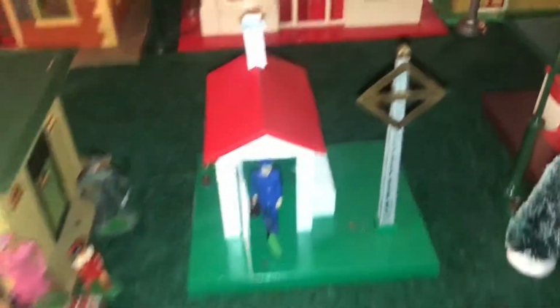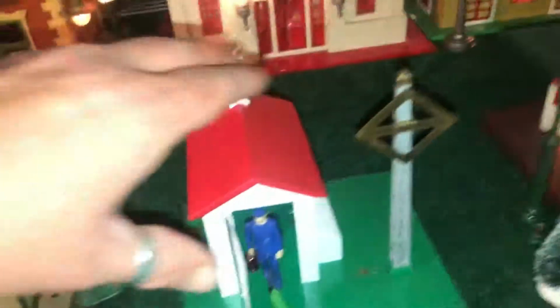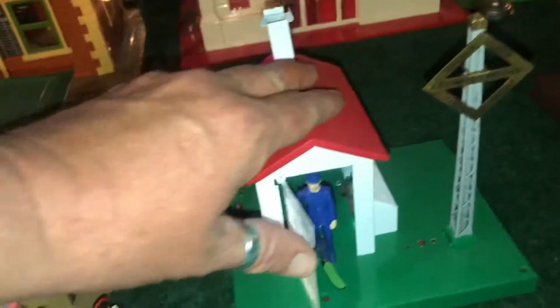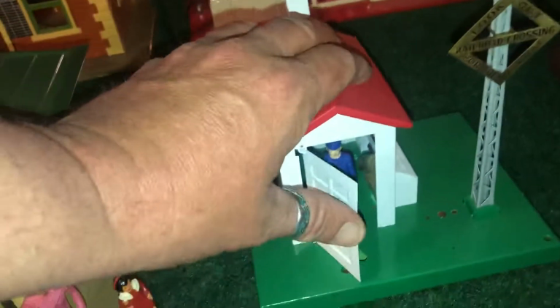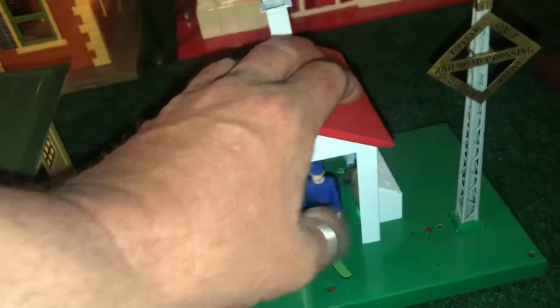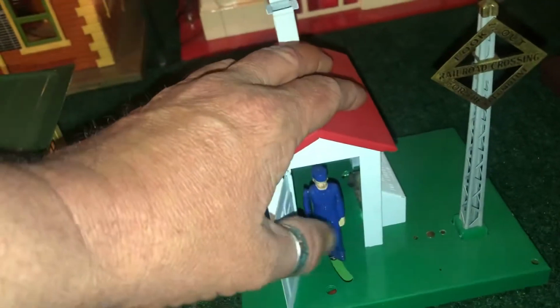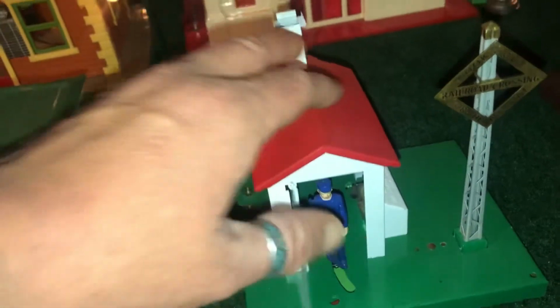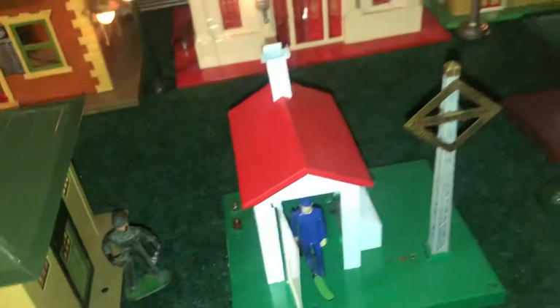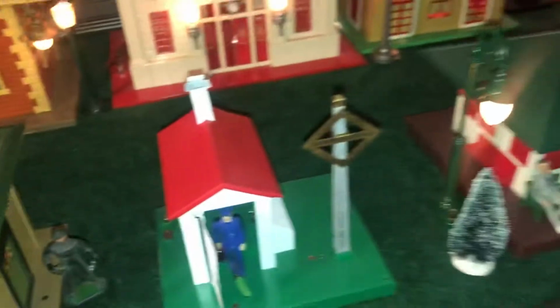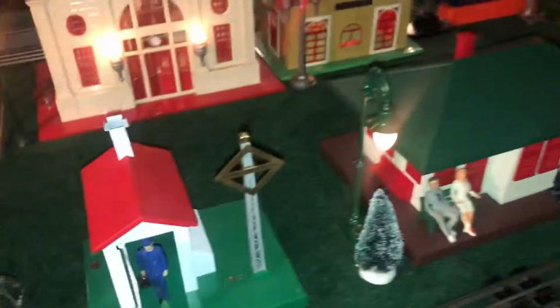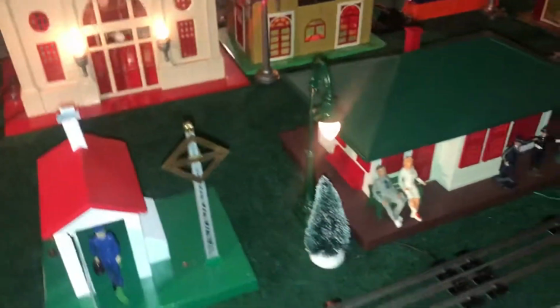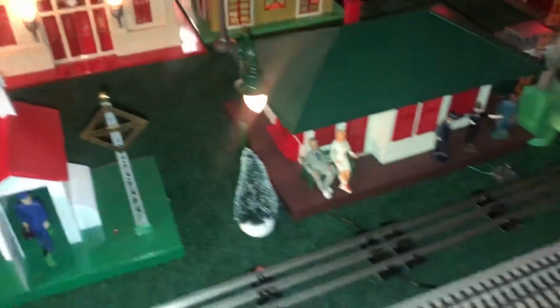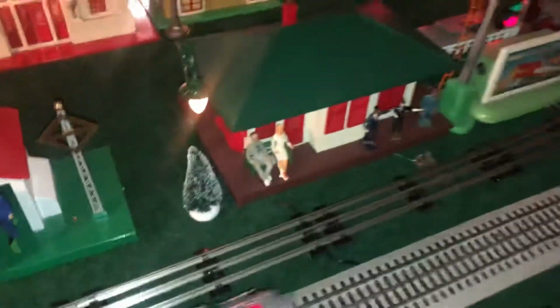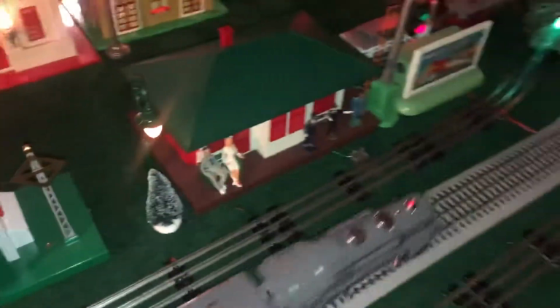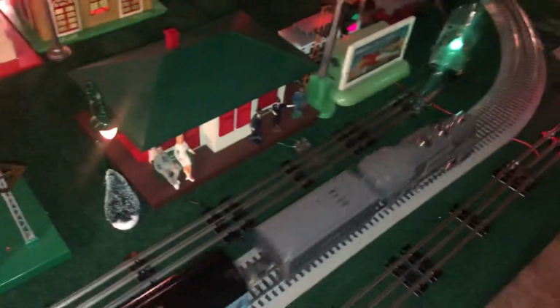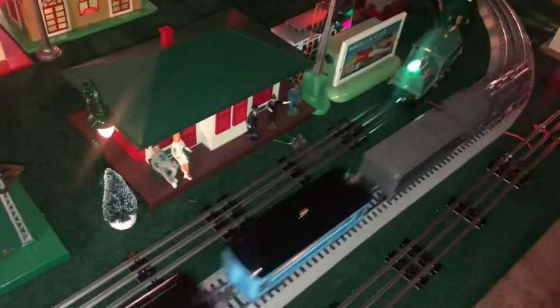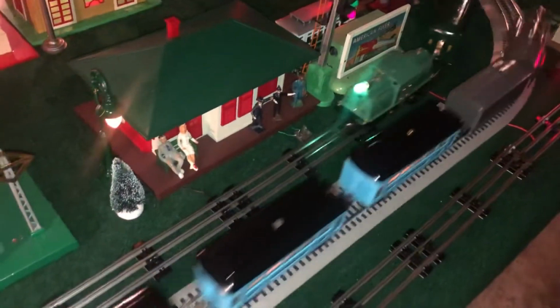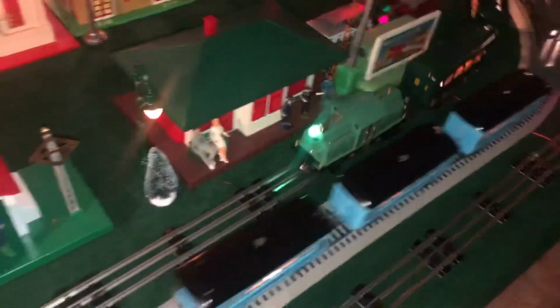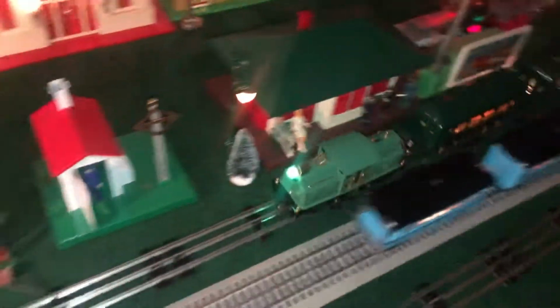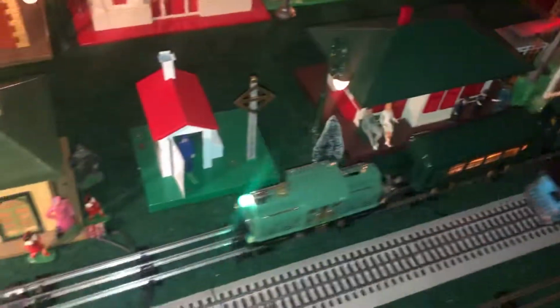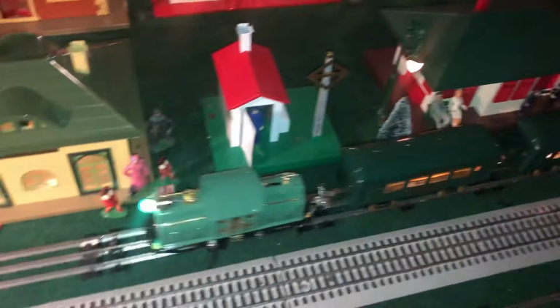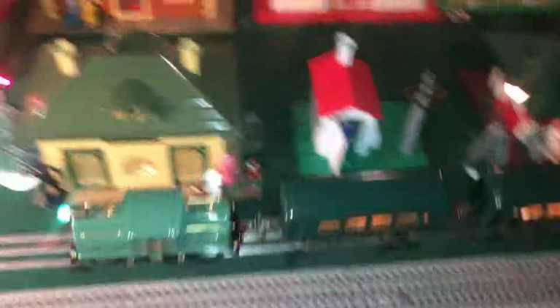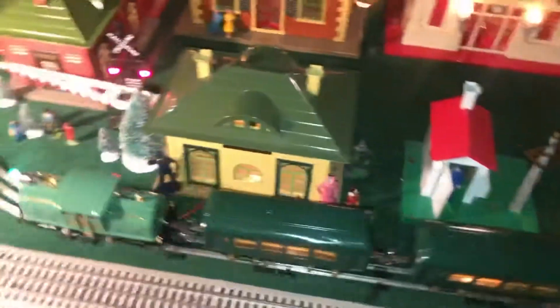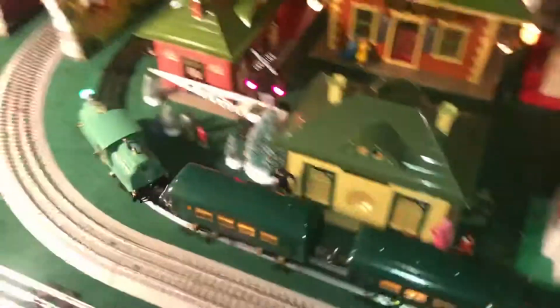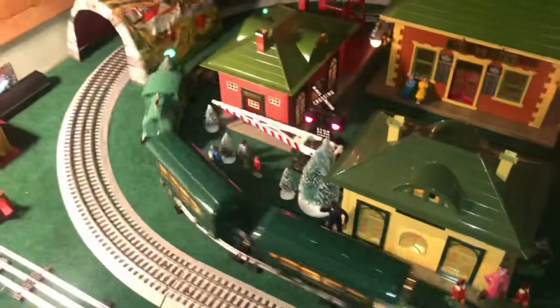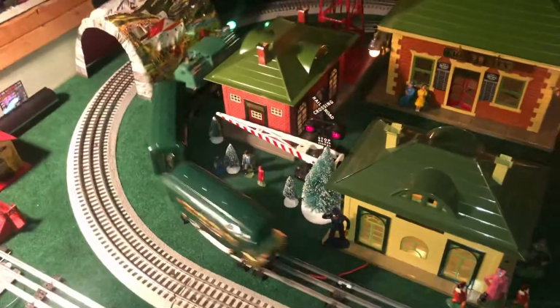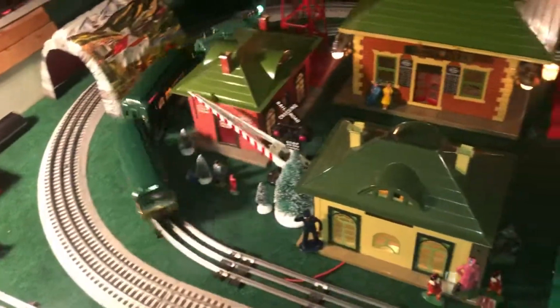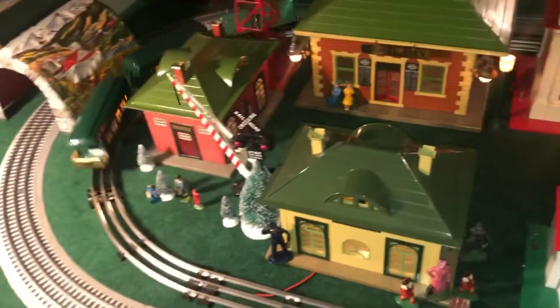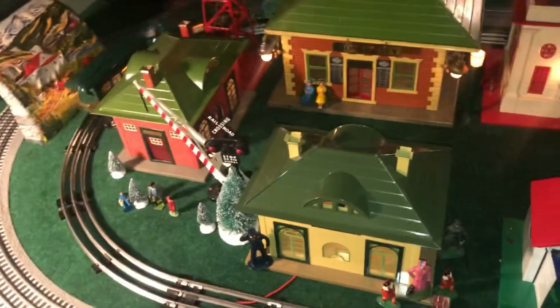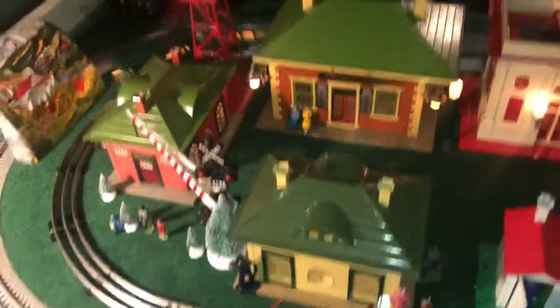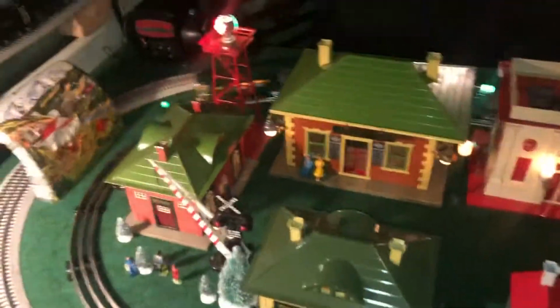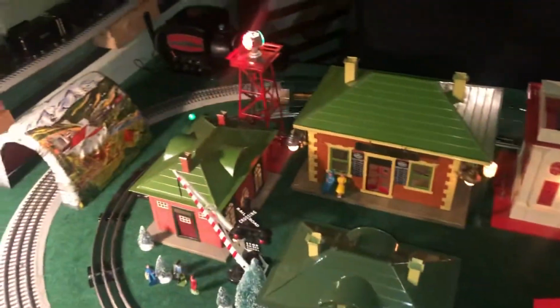I don't have this hooked up because it's really loud. But it's coming along good. Hope you all enjoyed my video tonight — a little bit of a tour of what I got going on.